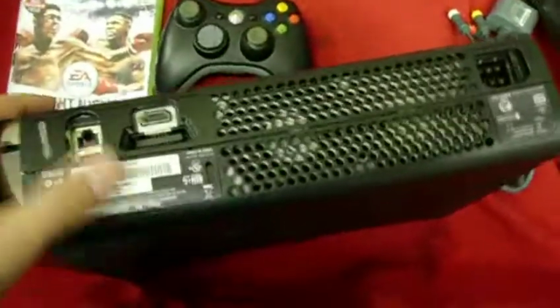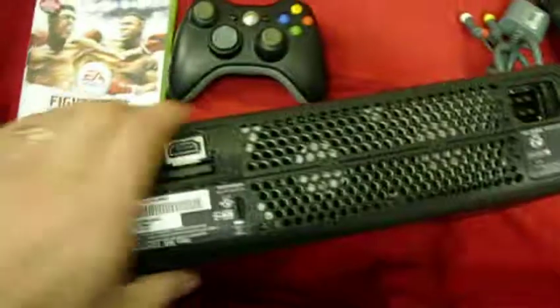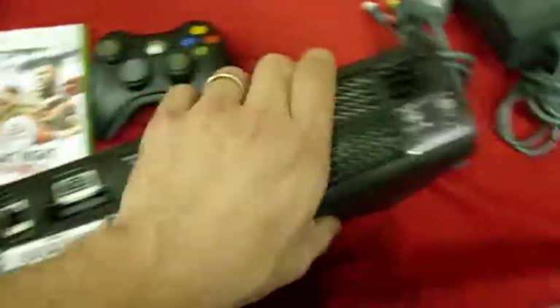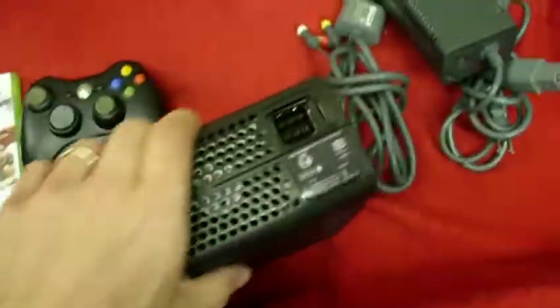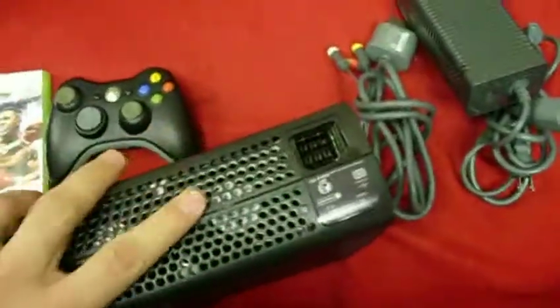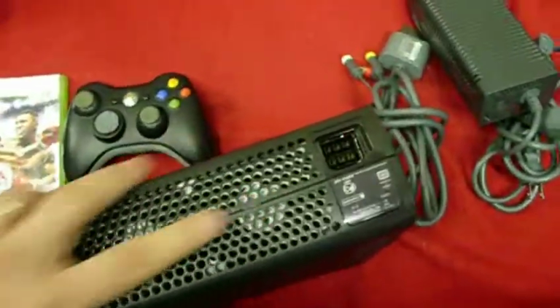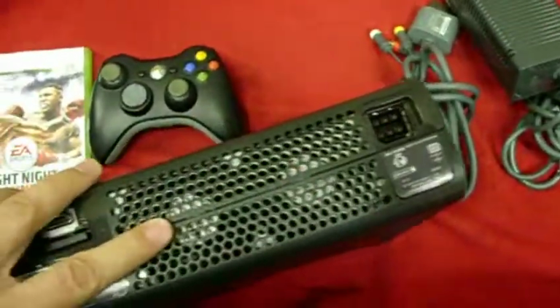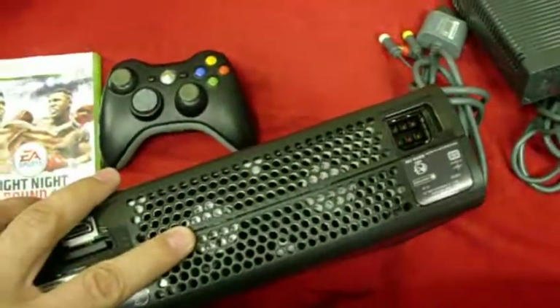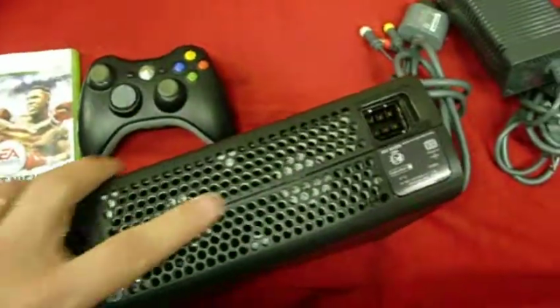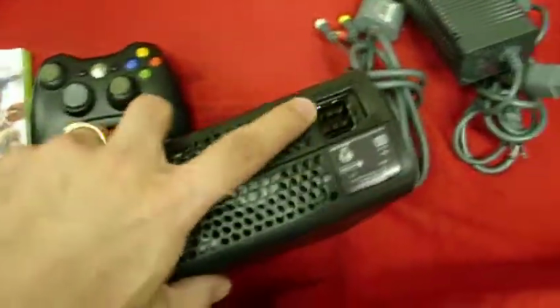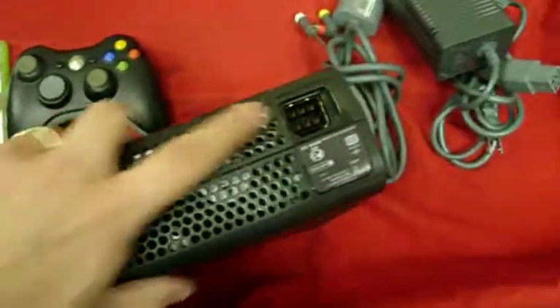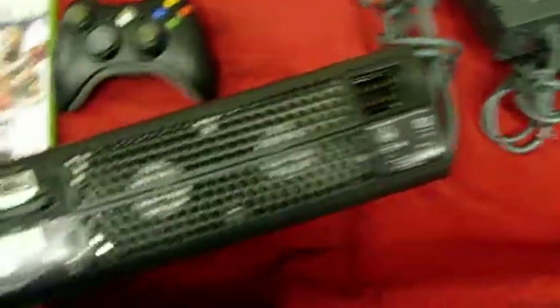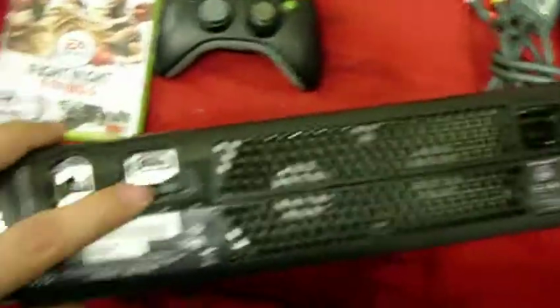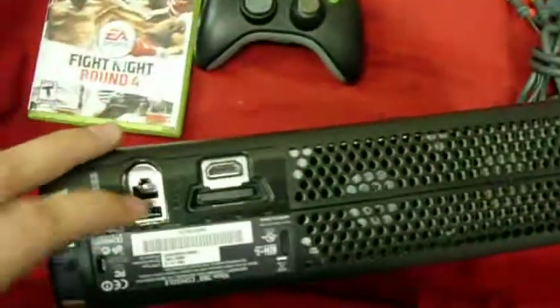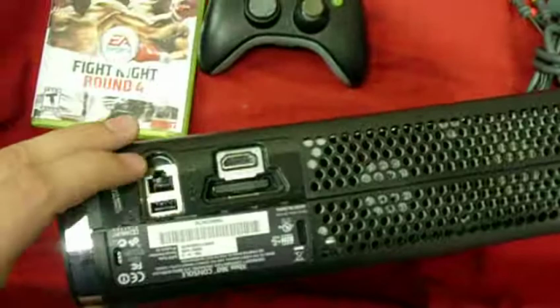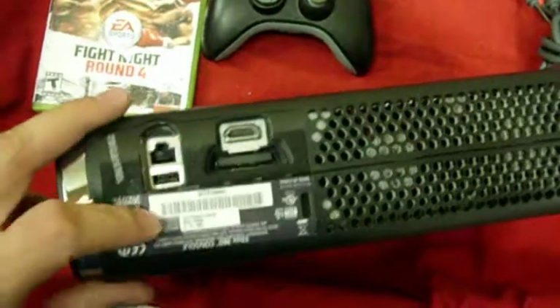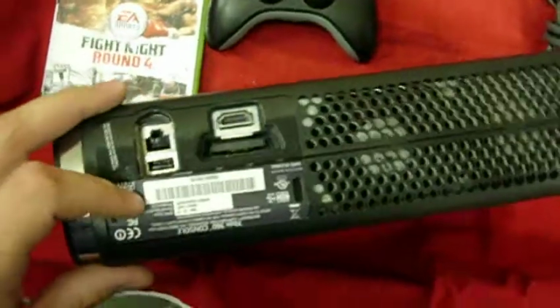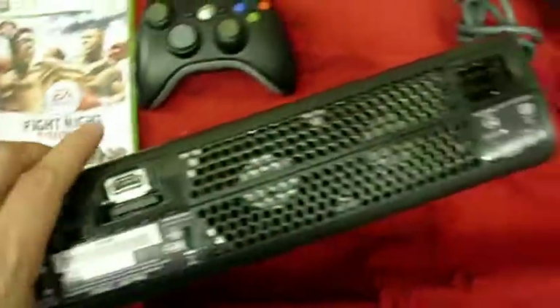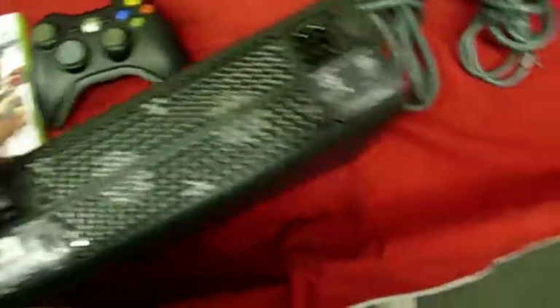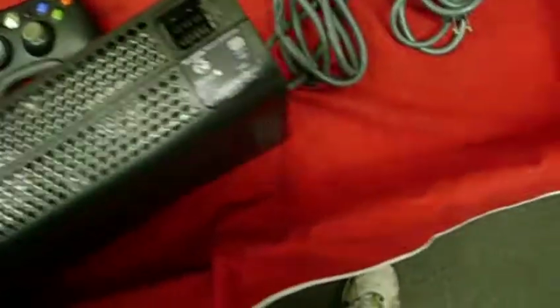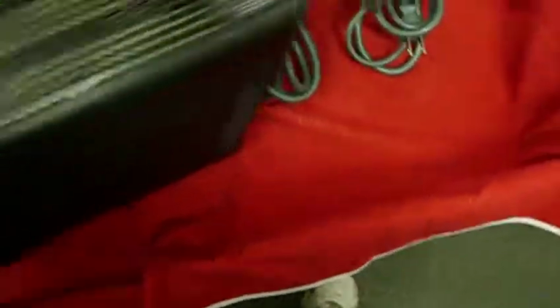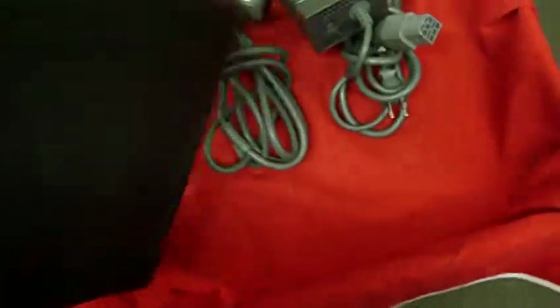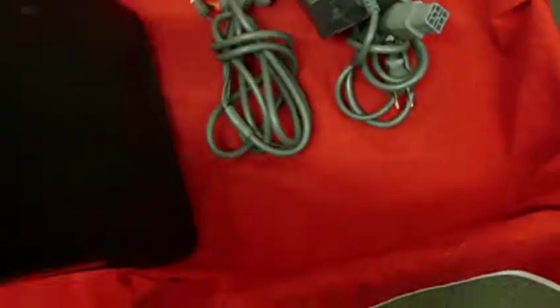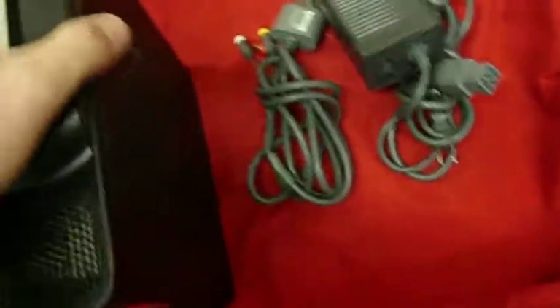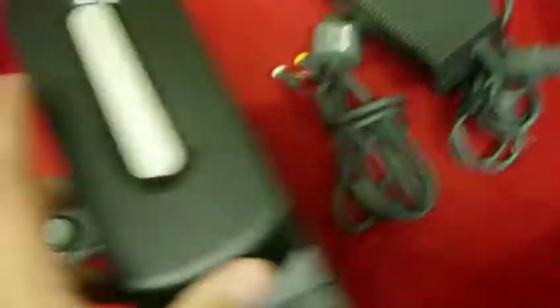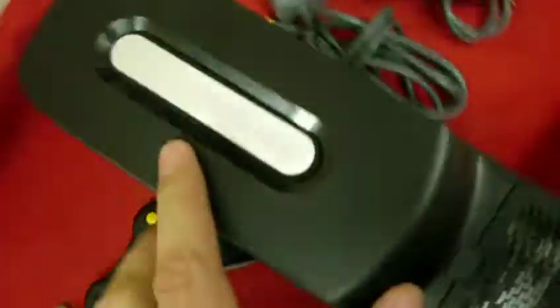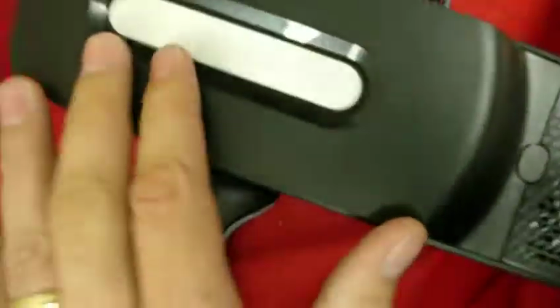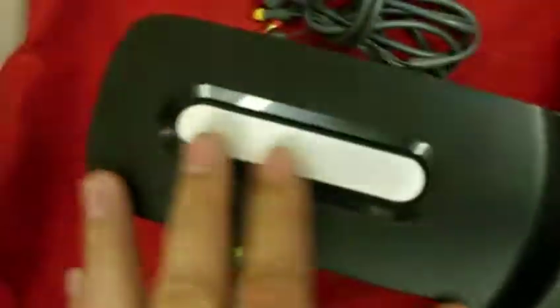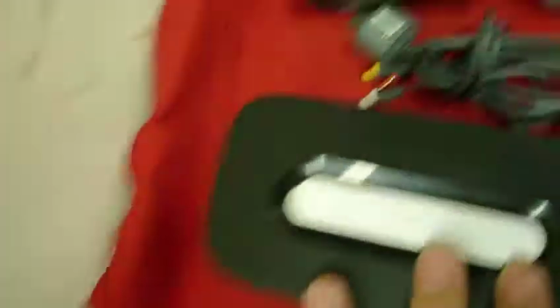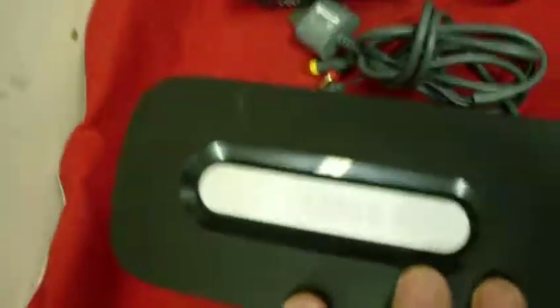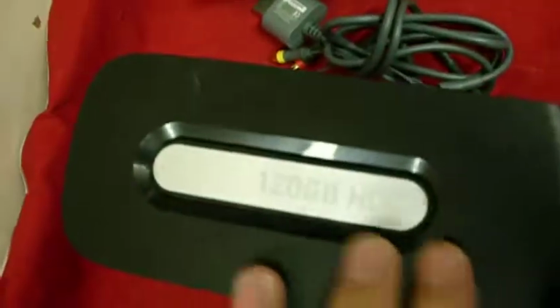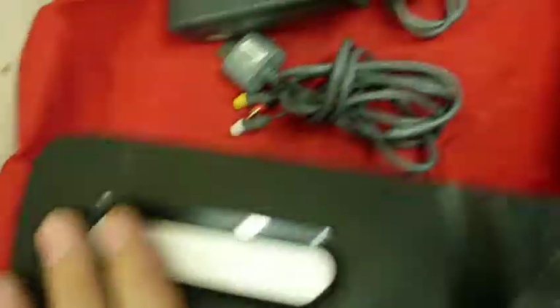It also comes with the game. It has the dual fans here, the plug-ups, the WiFi — you can see the 120GB hard drive right here.